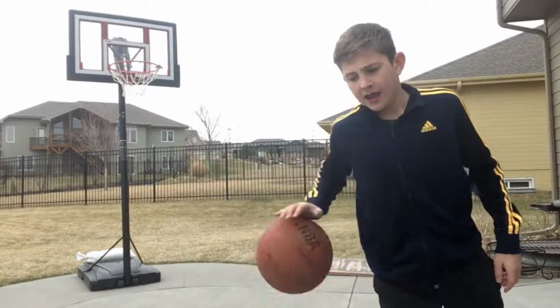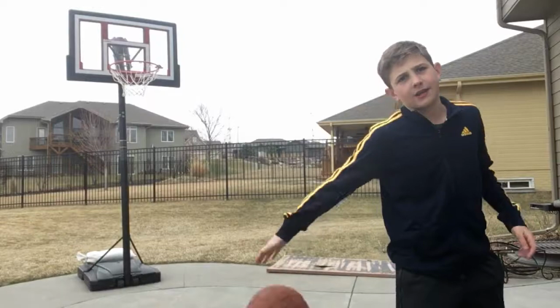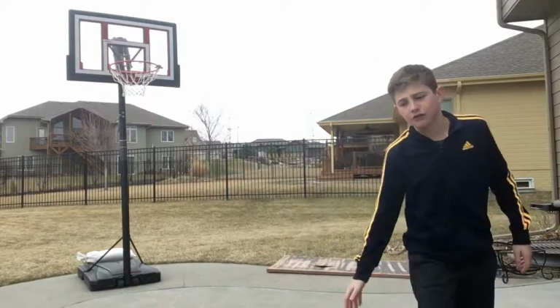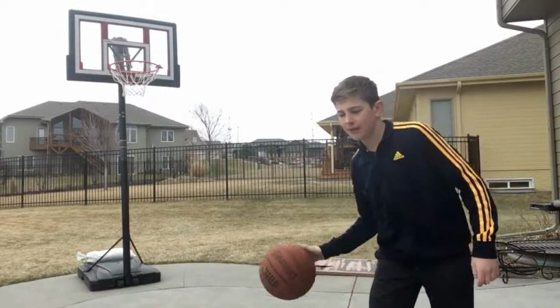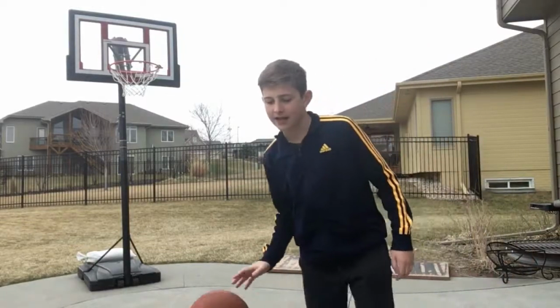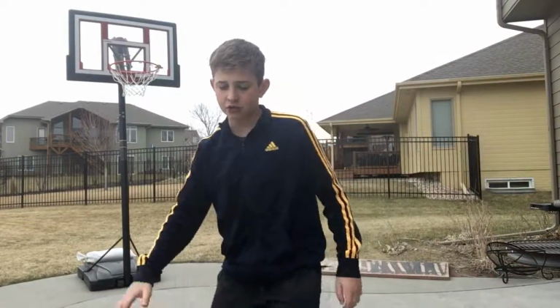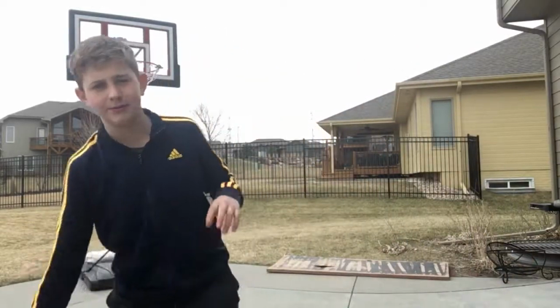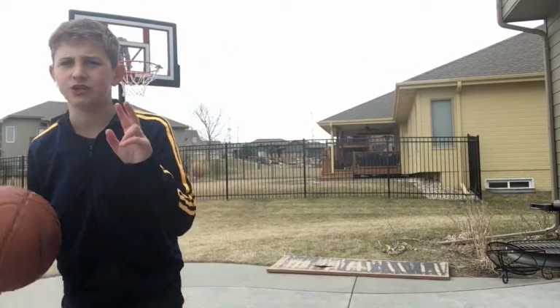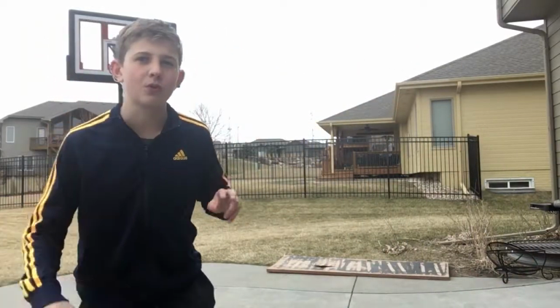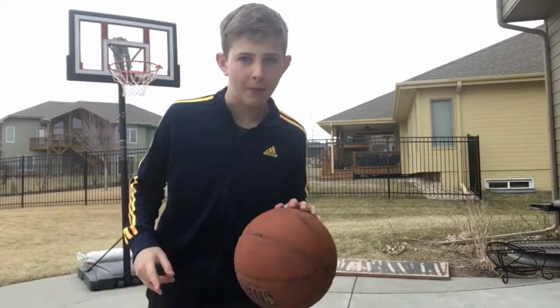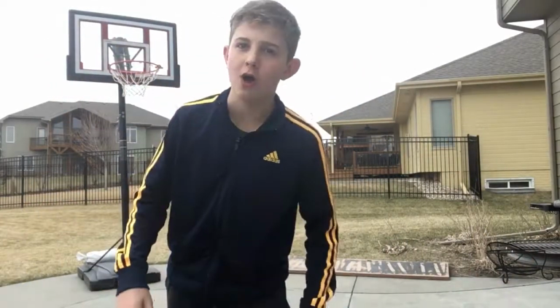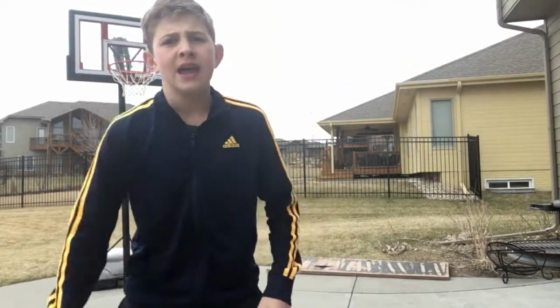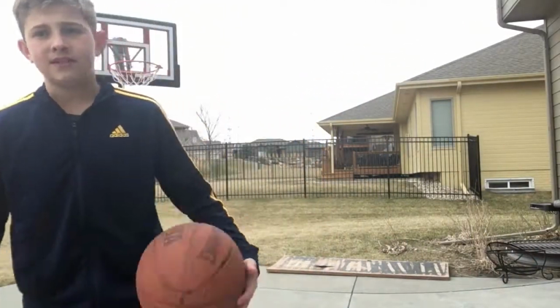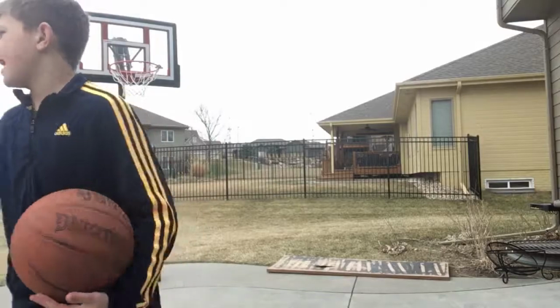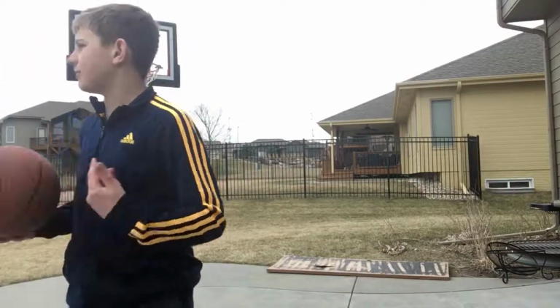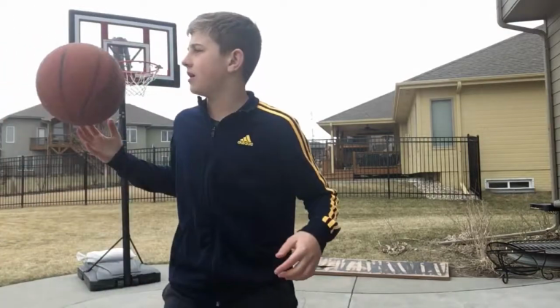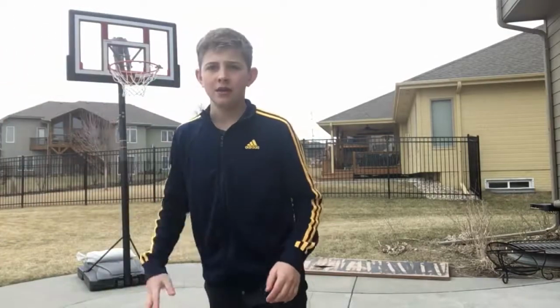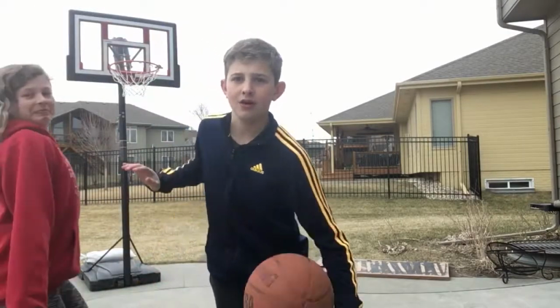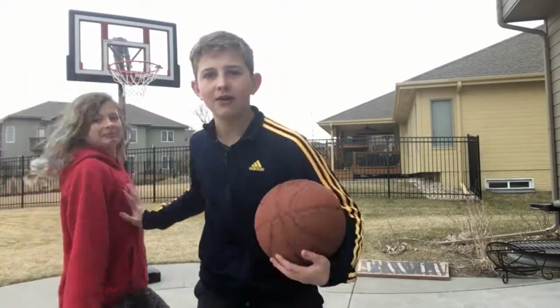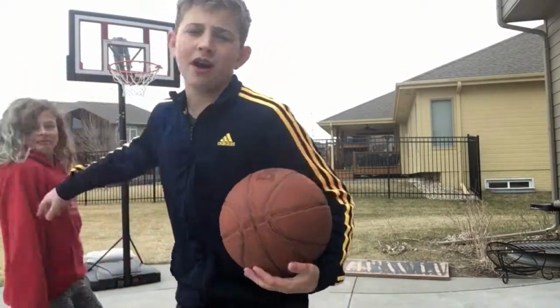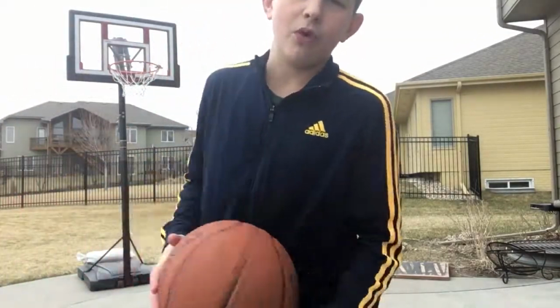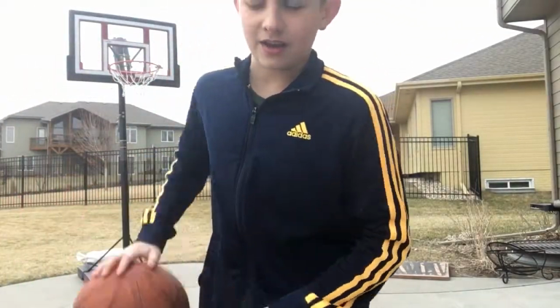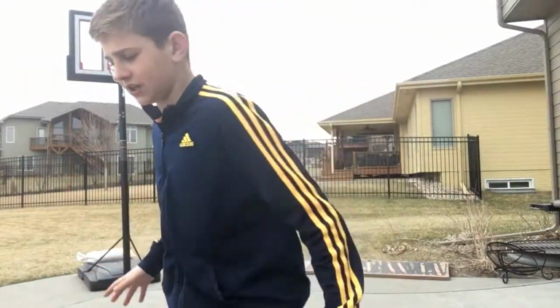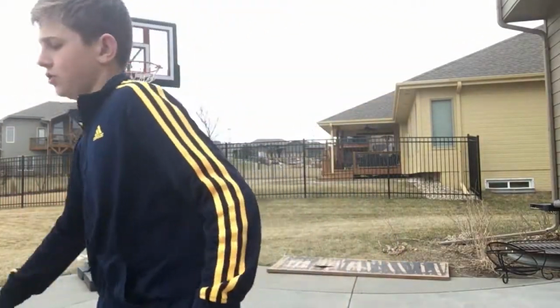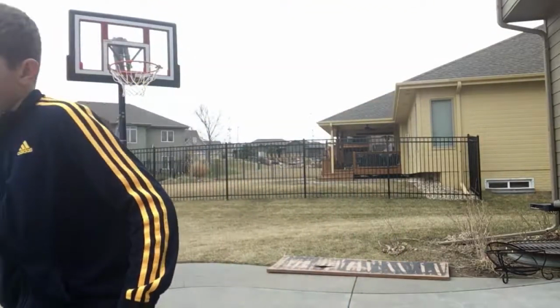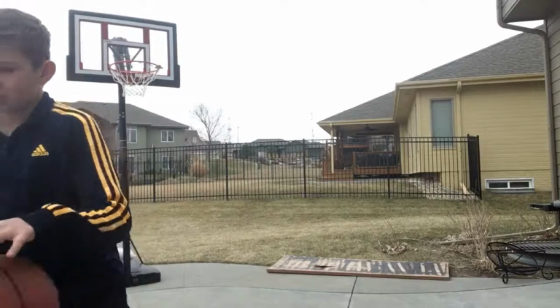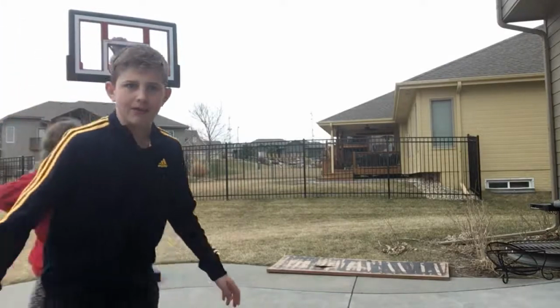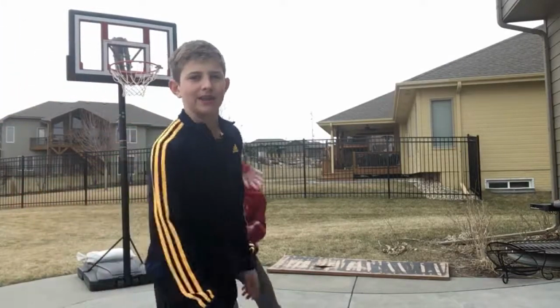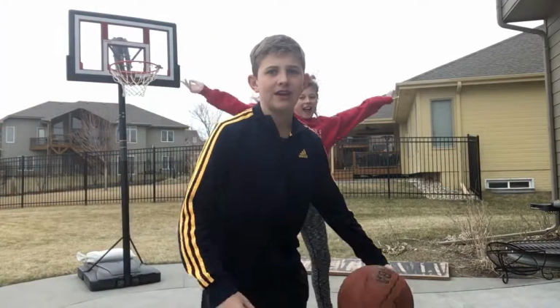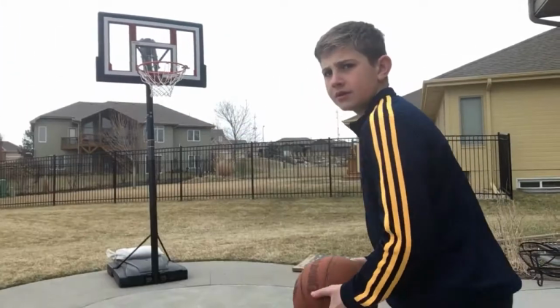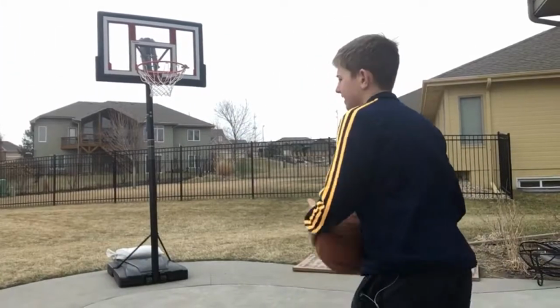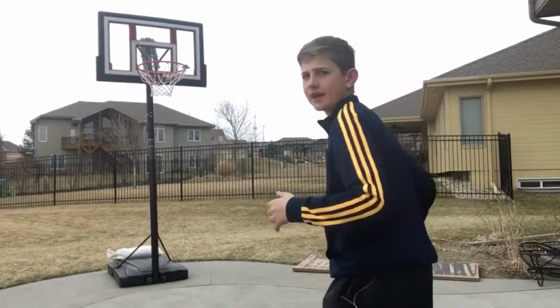We're seeing how many free throws I can make out of ten on each one. I'm gonna be doing that two times a week for a month. My sister is here too — she'll be in the competition and might be doing it this video. Here's seven foot.